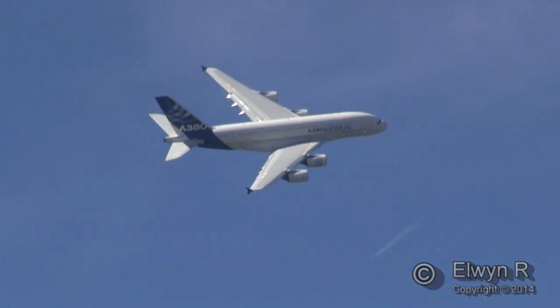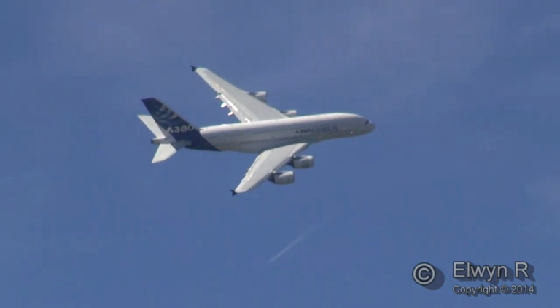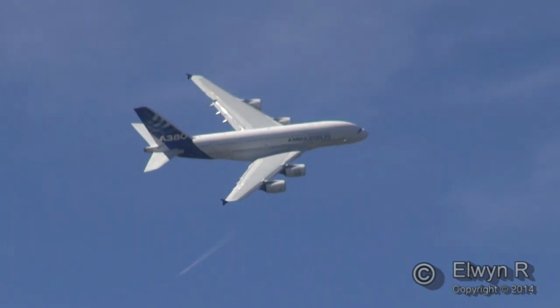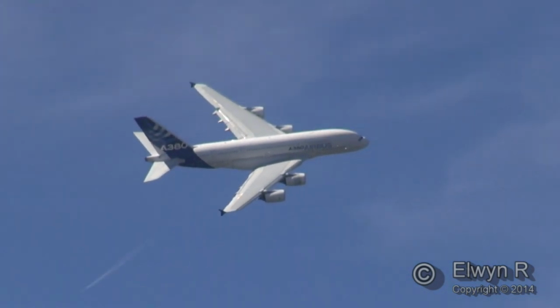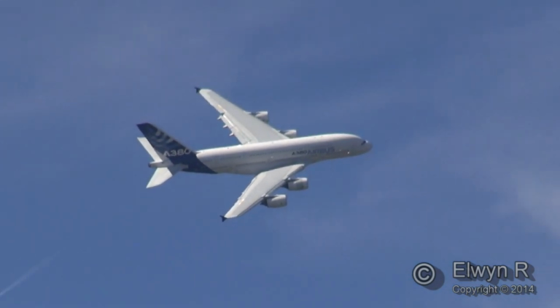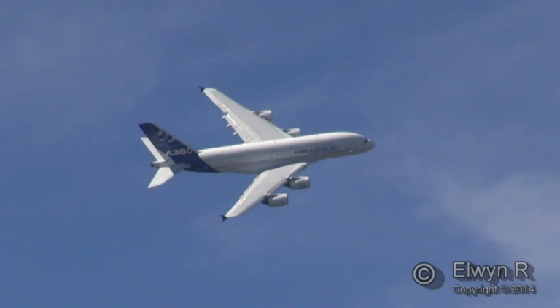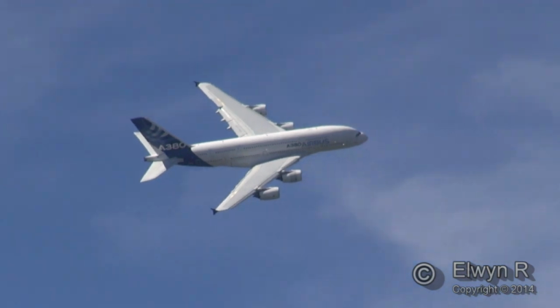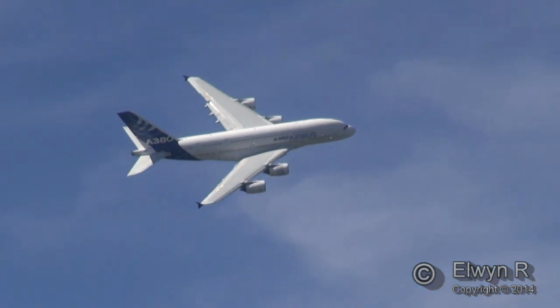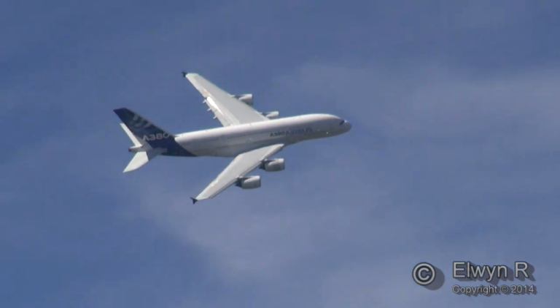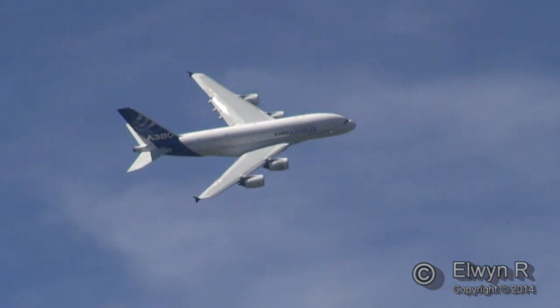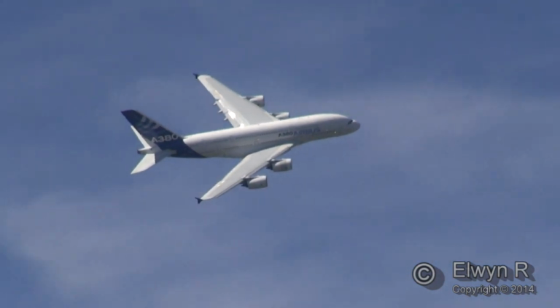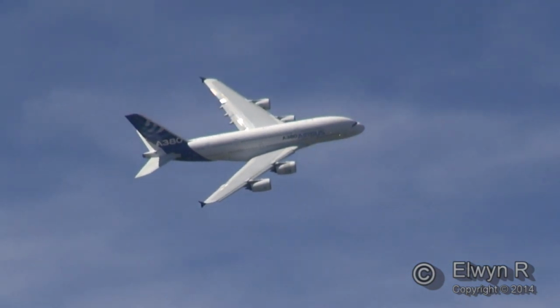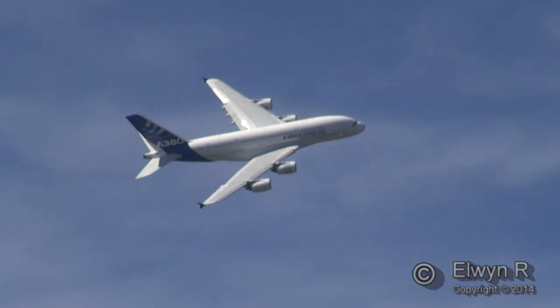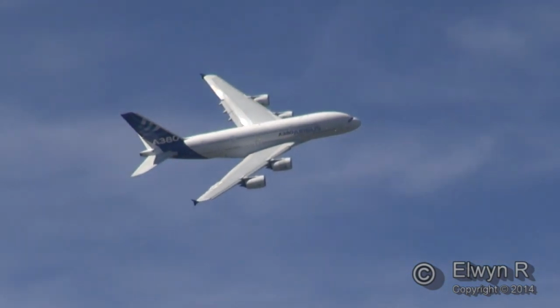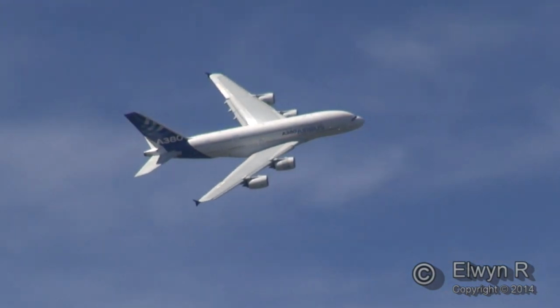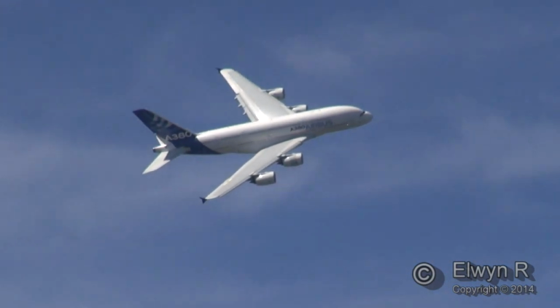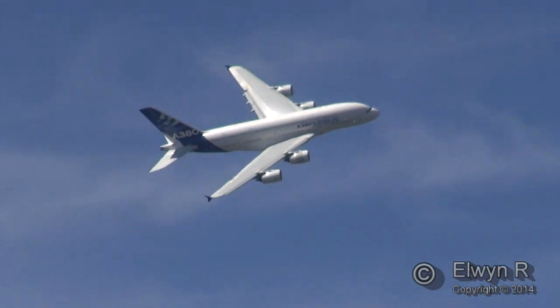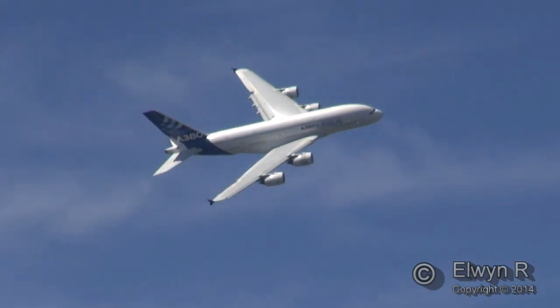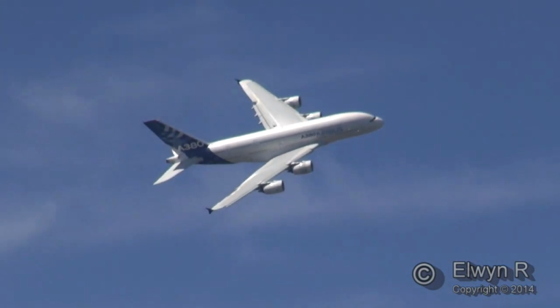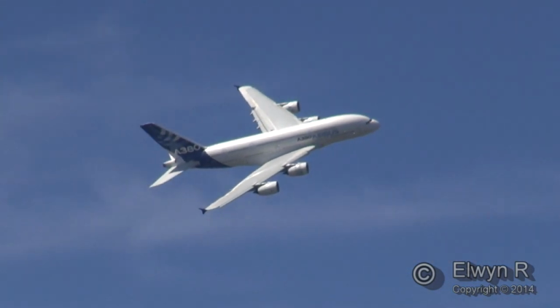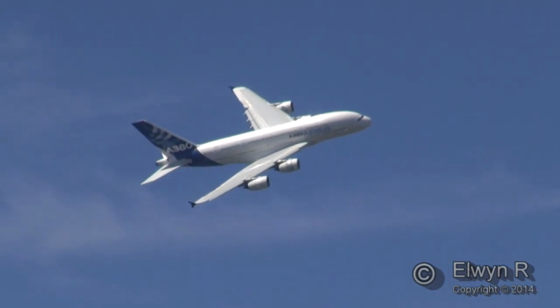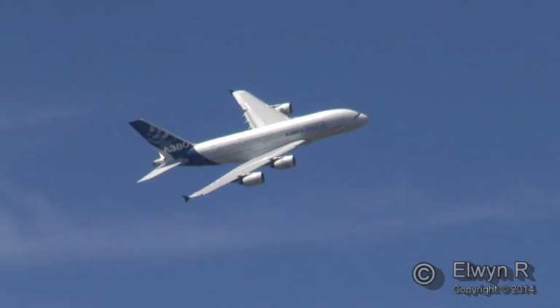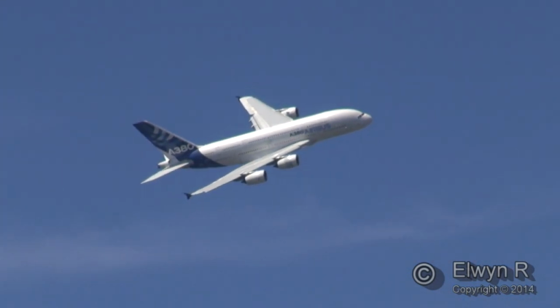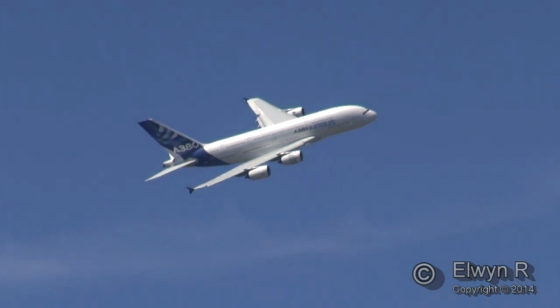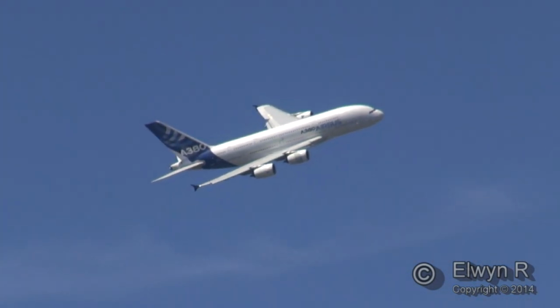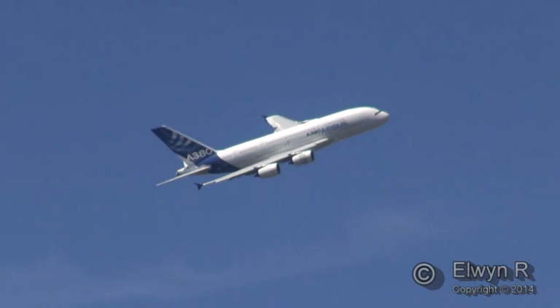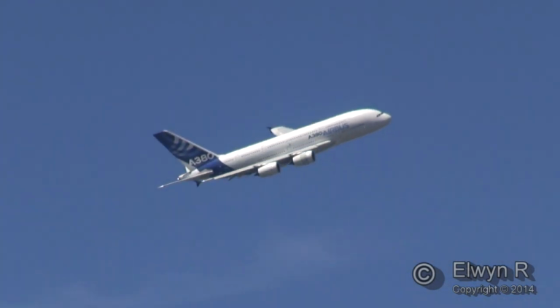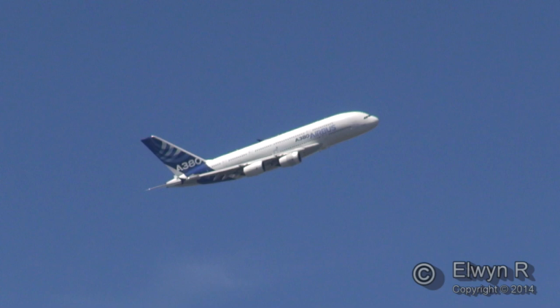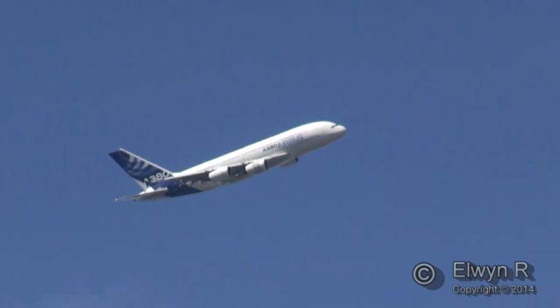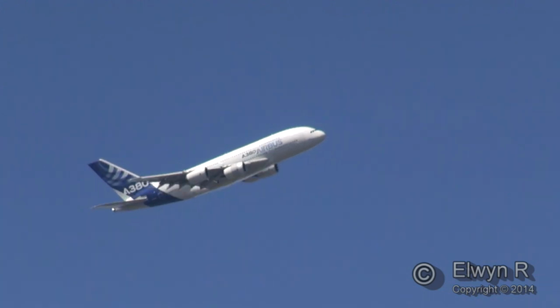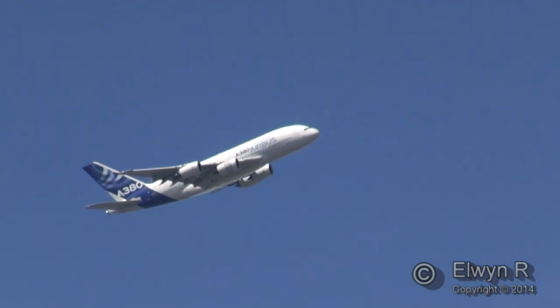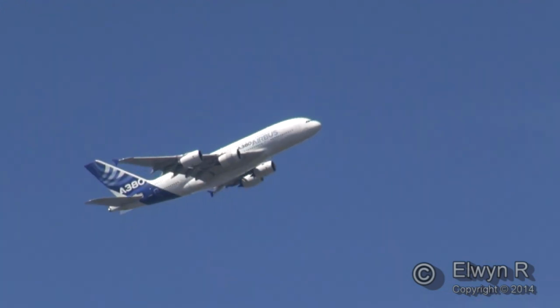Airbus also offer the A380 as a private aircraft with a VIP fit — something I expect many of us here would go out and buy, but it is available.